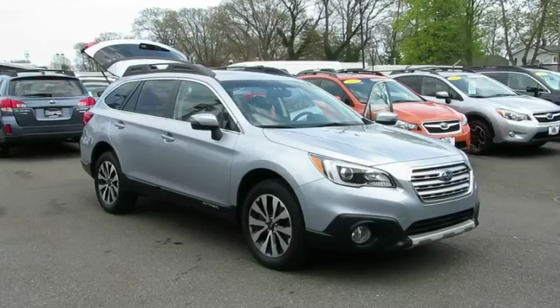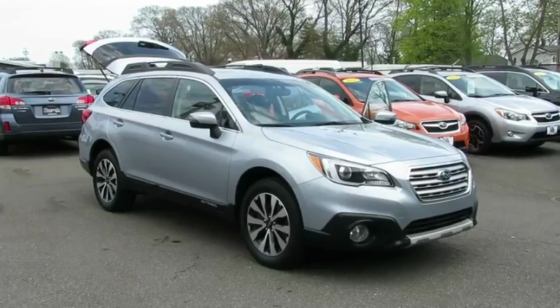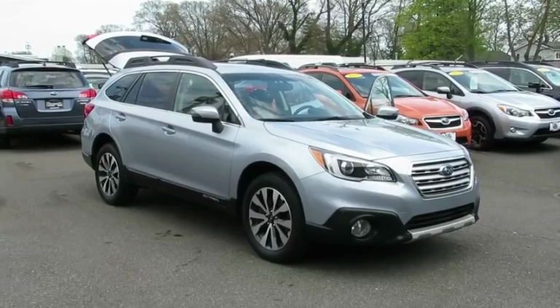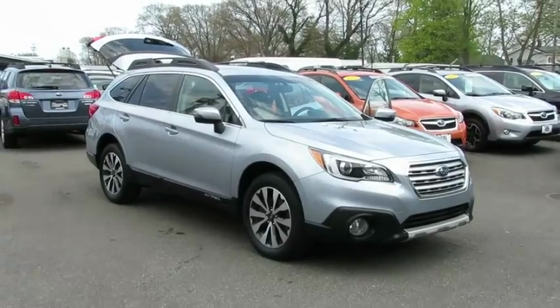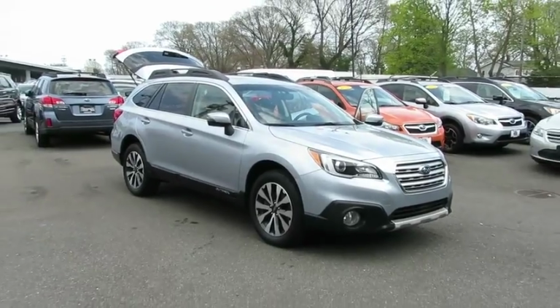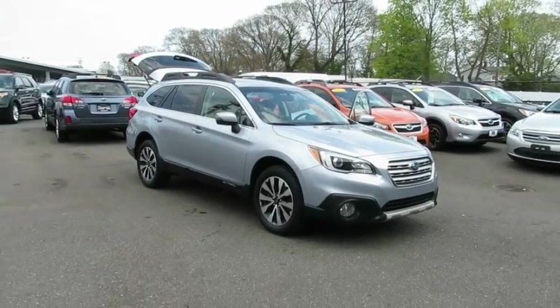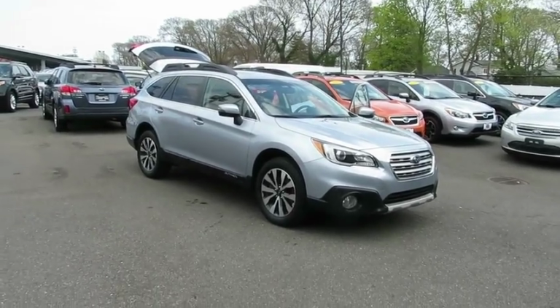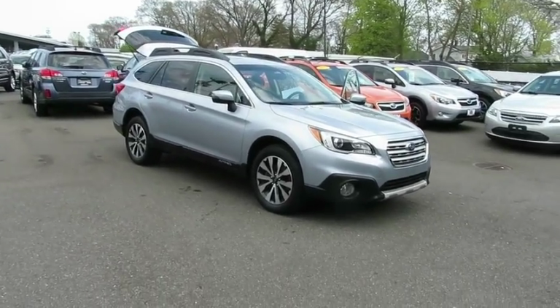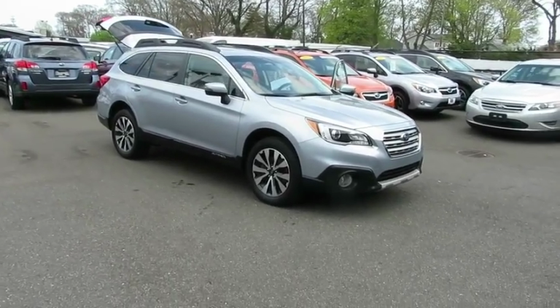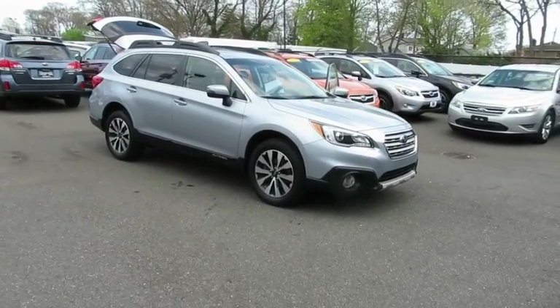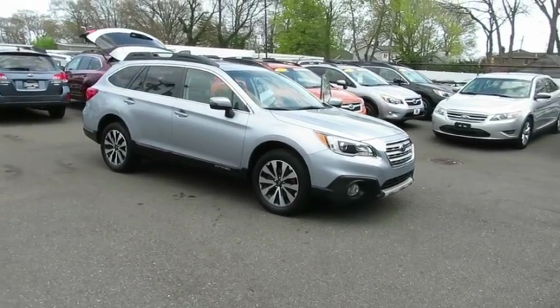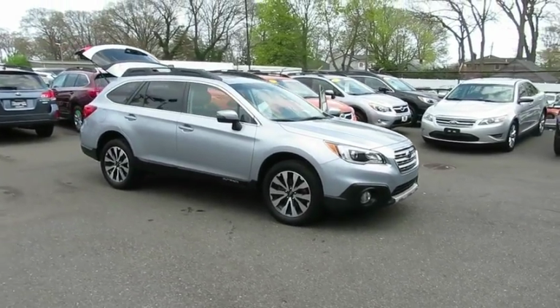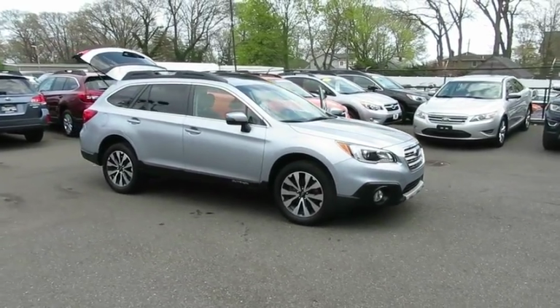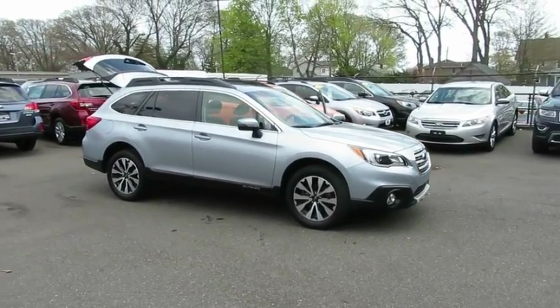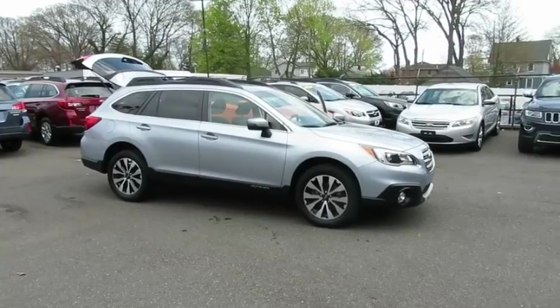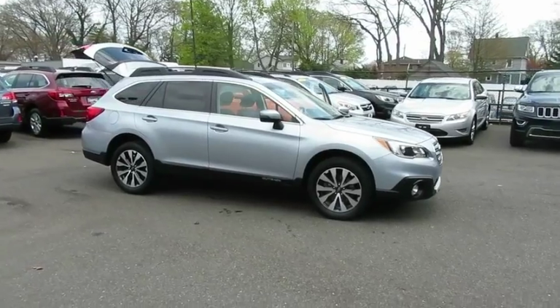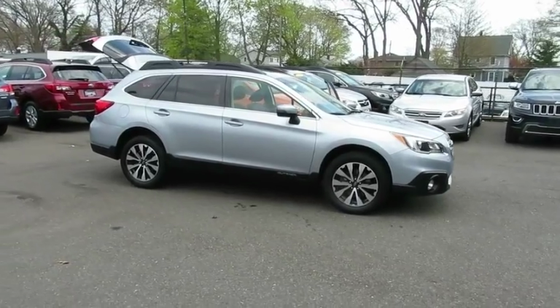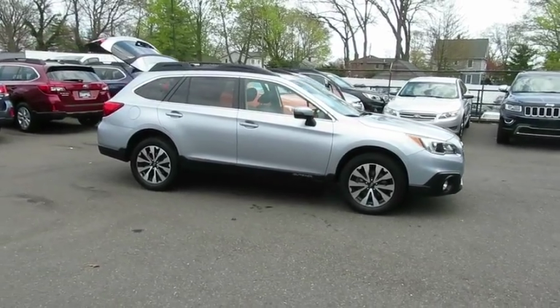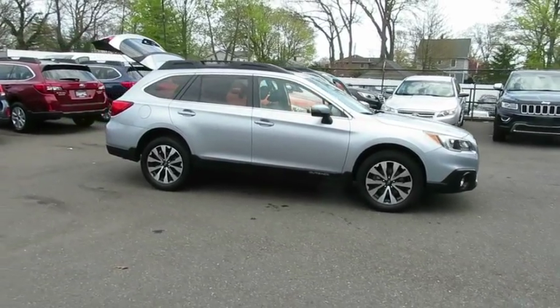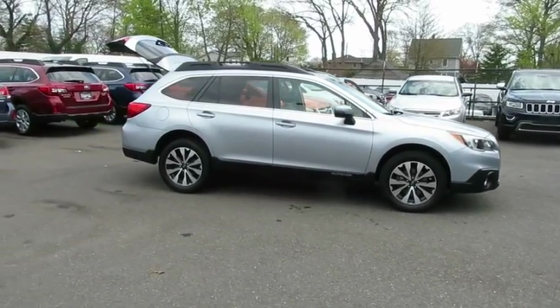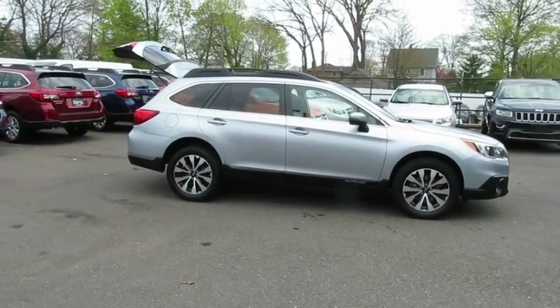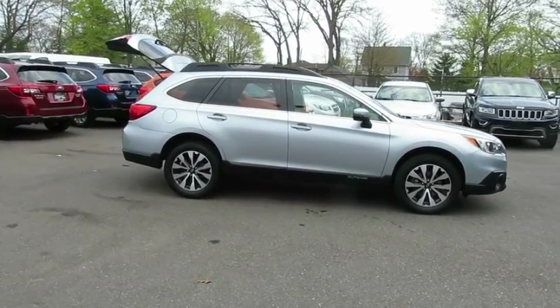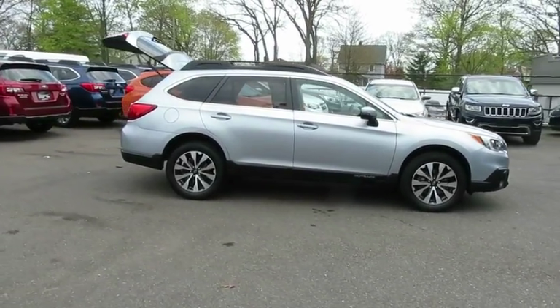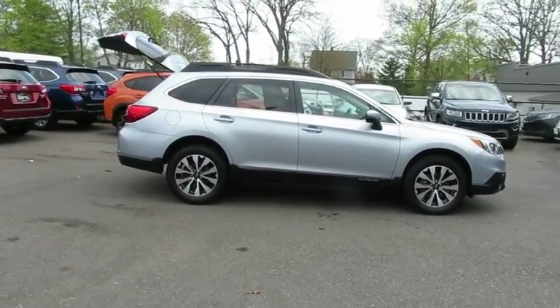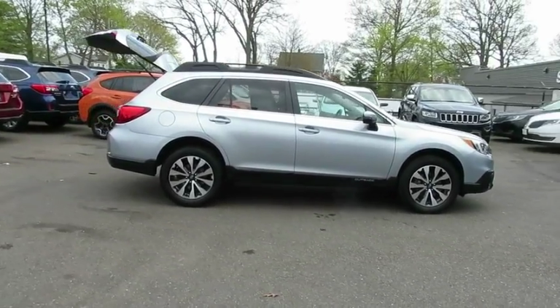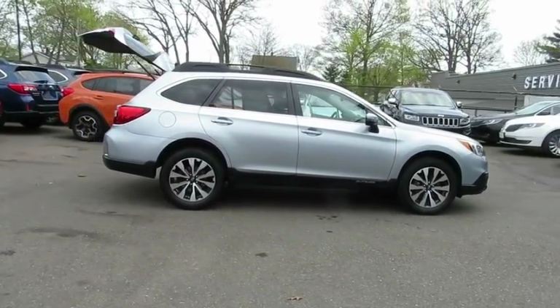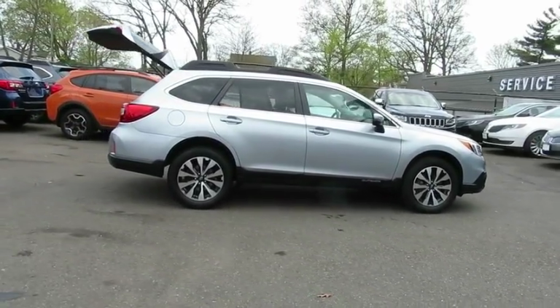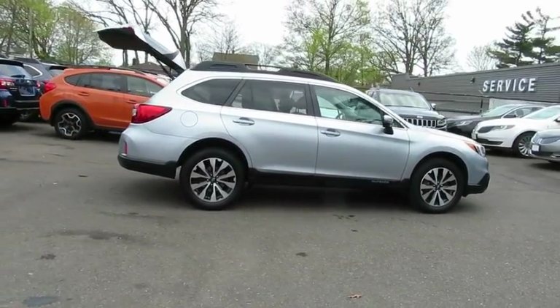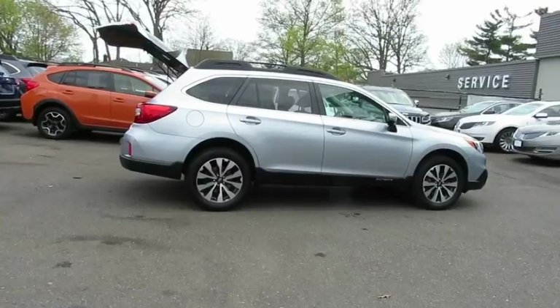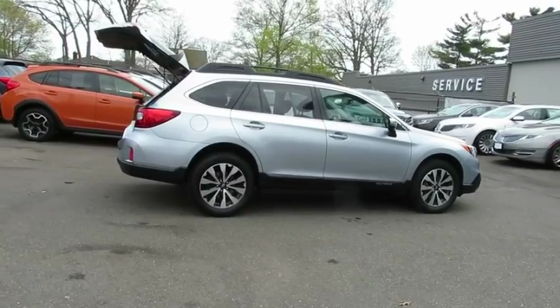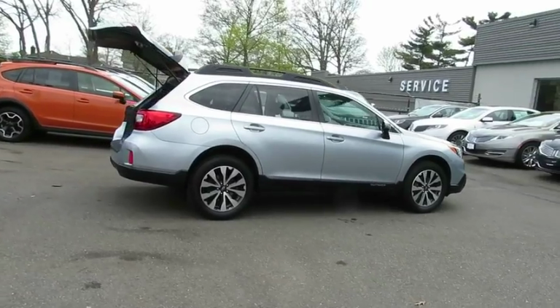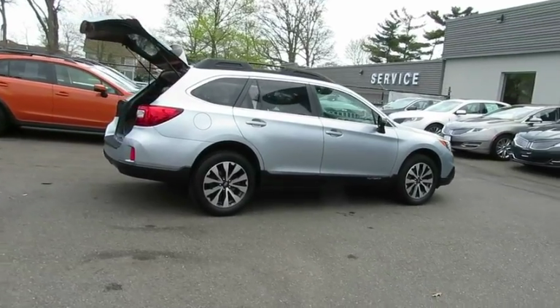The 2015 Subaru Outback. Take the go-anywhere capability of all-wheel drive and plenty of room for cargo and companions, and you've got the Subaru Outback. Let the adventure begin.